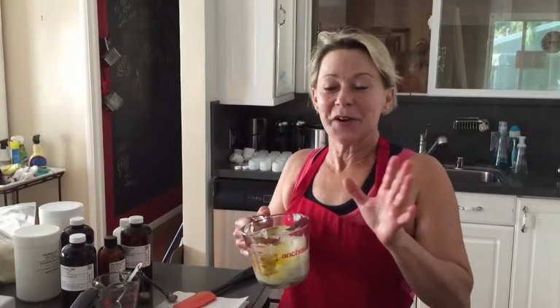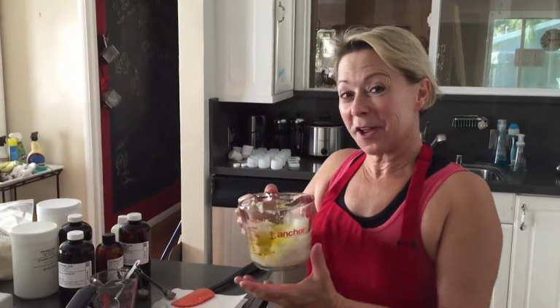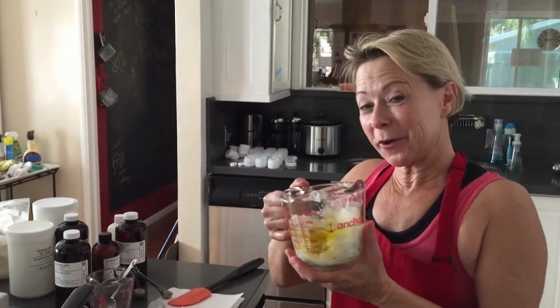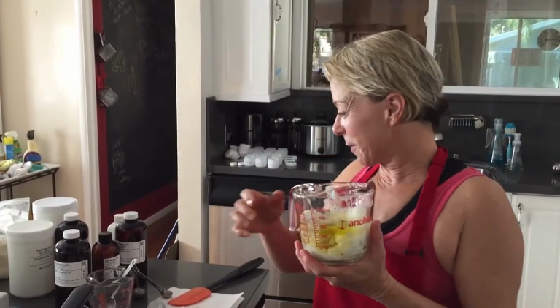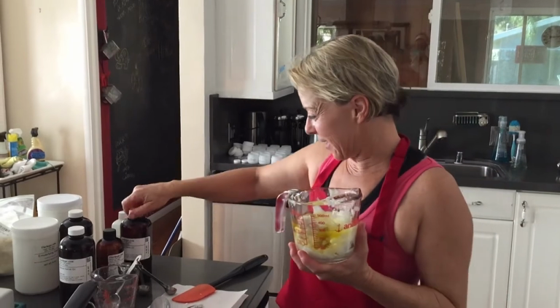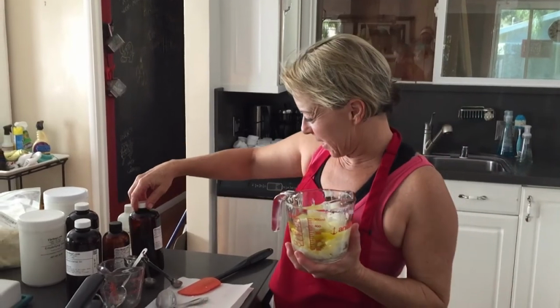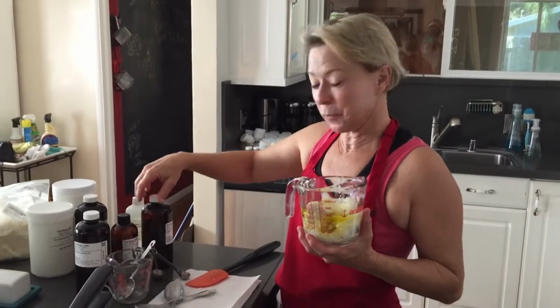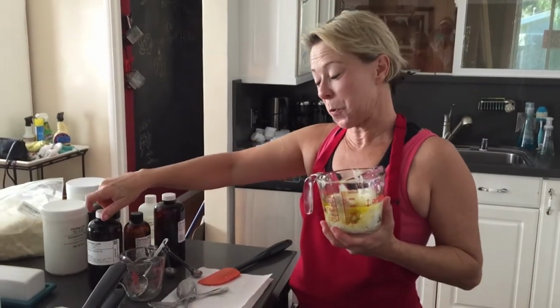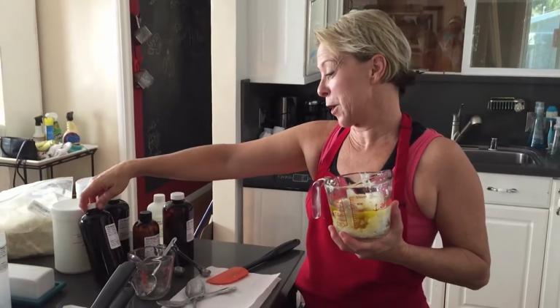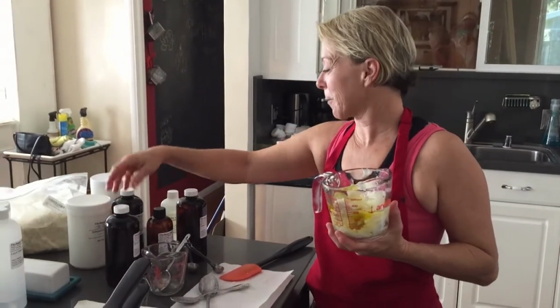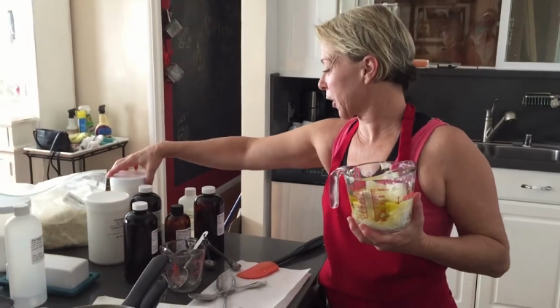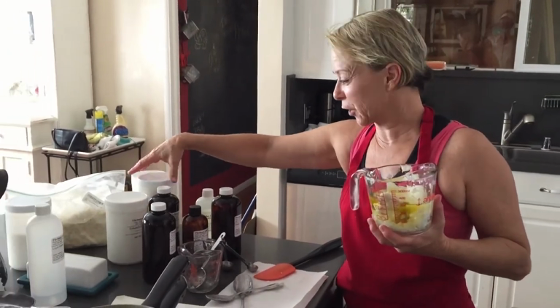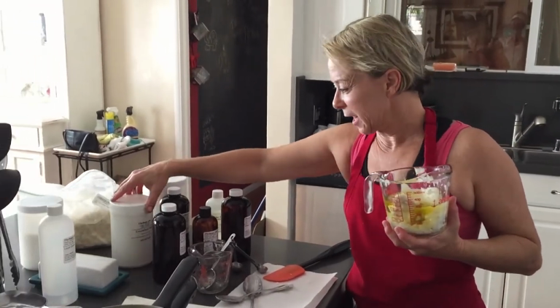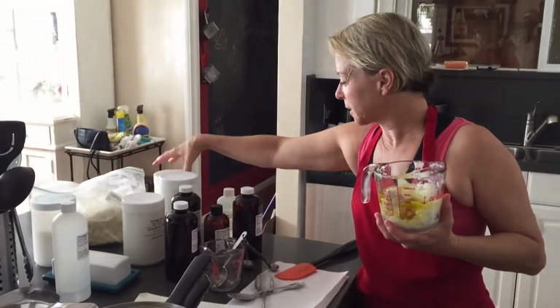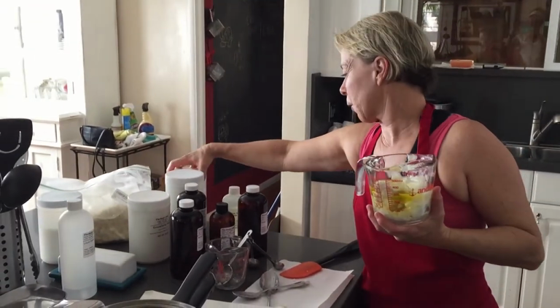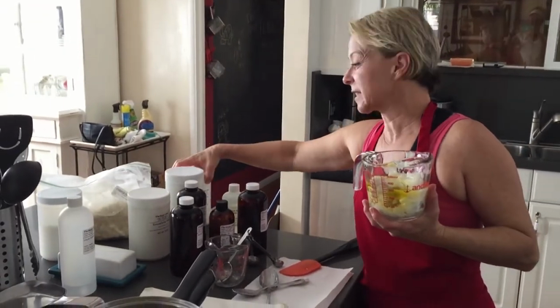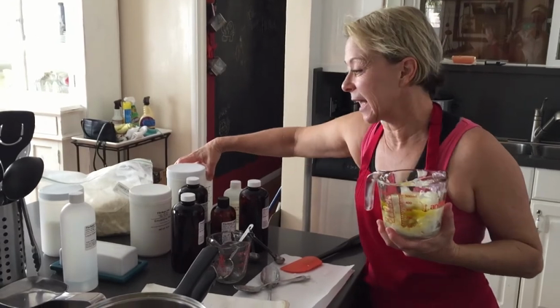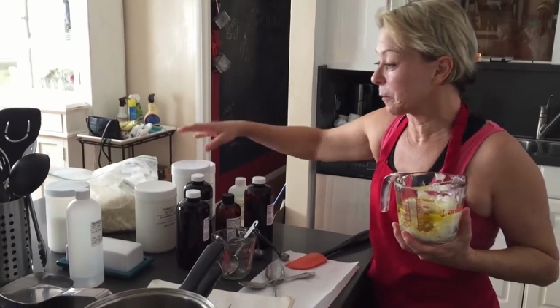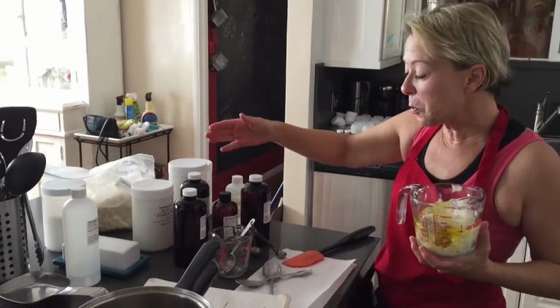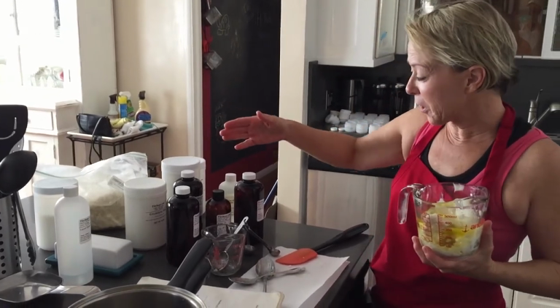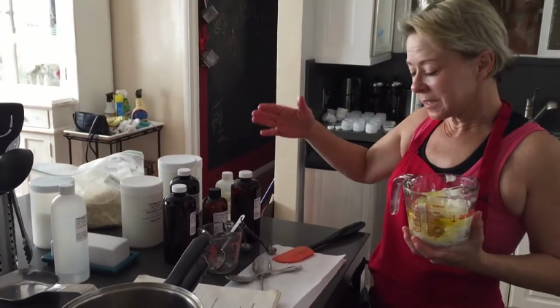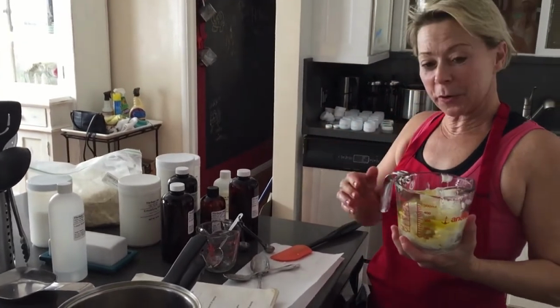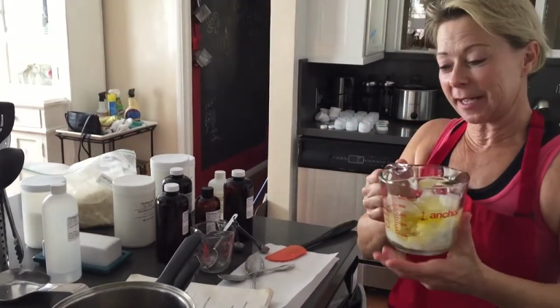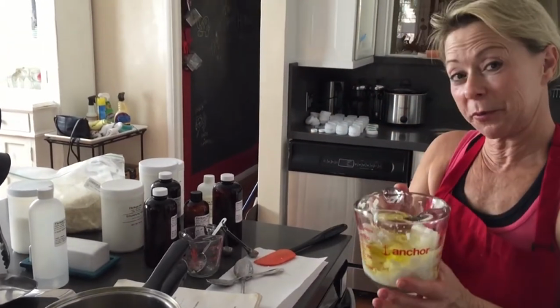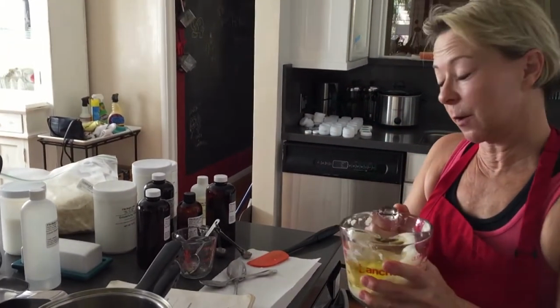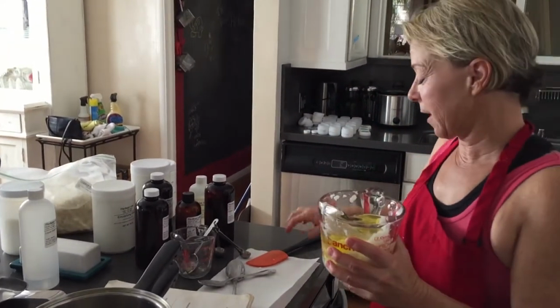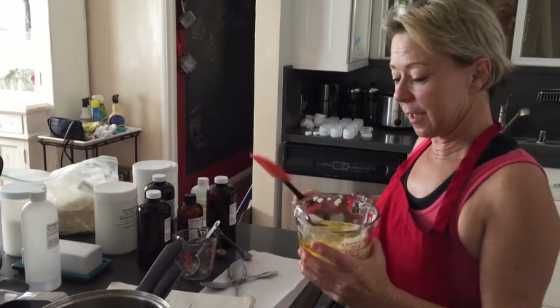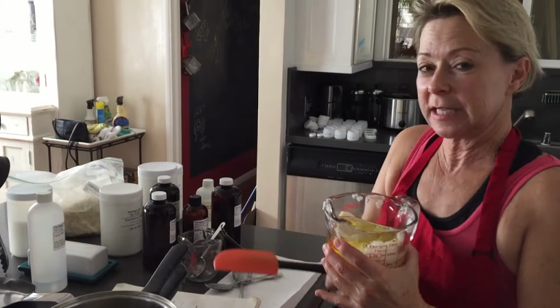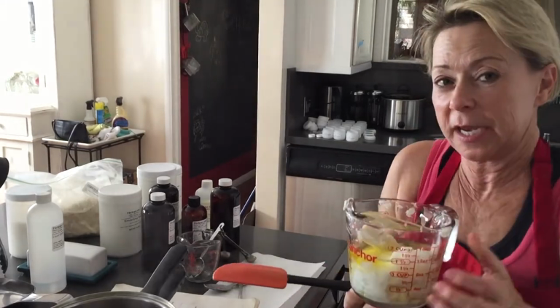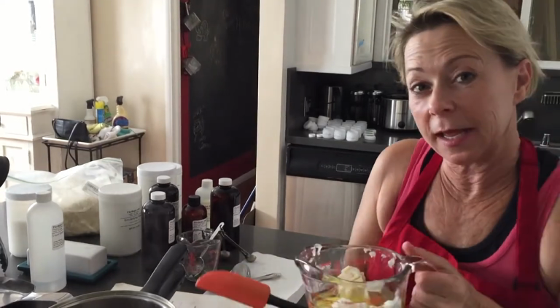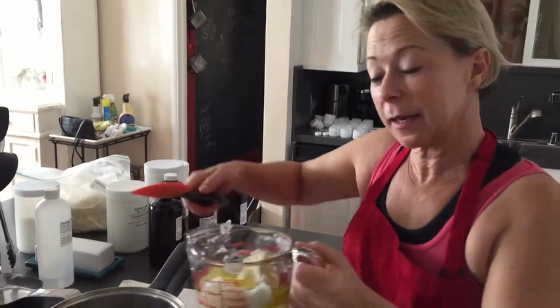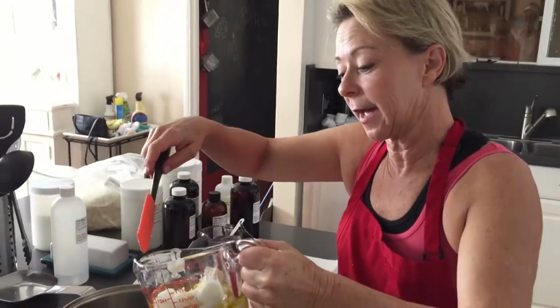I've got all my oils combined here. I've got some wheat germ oil, some apricot kernel, emulsifying wax, some cocoa butter, some other oils, and I'm going to put it in with the glycerin and the wax.